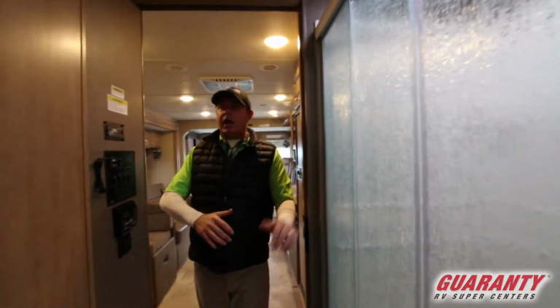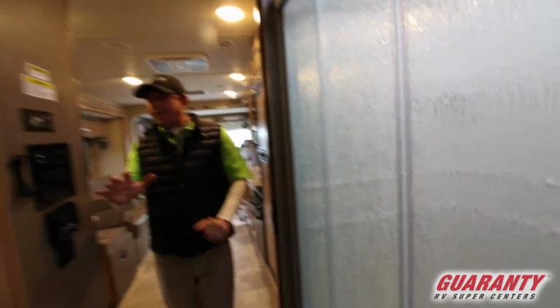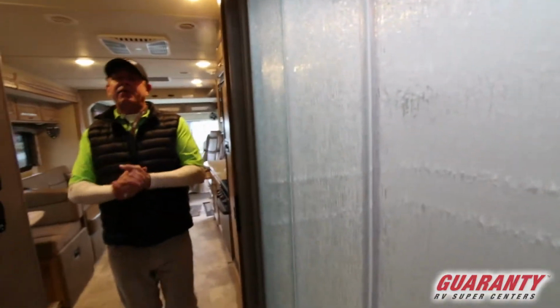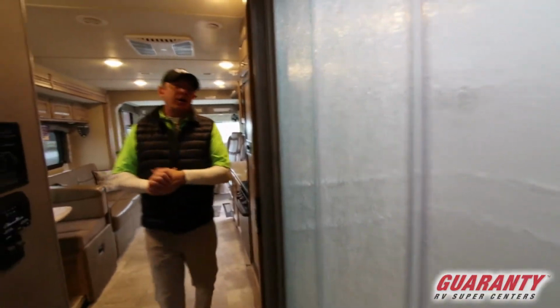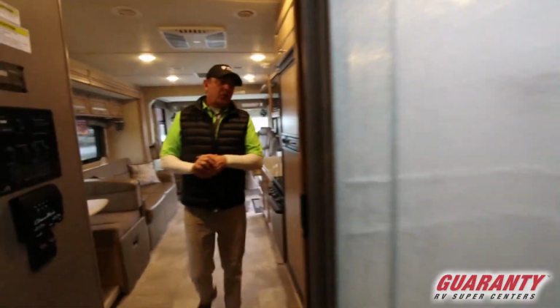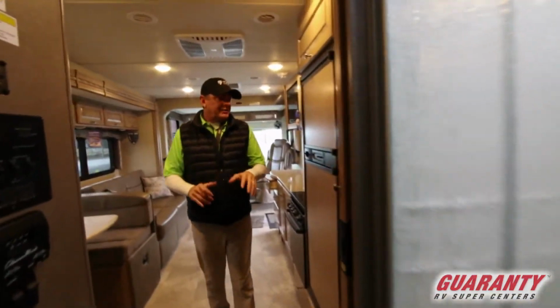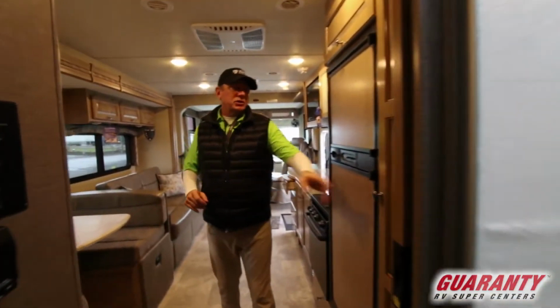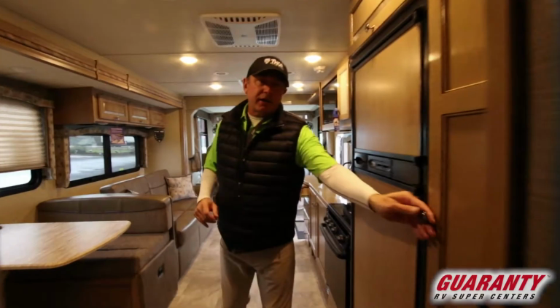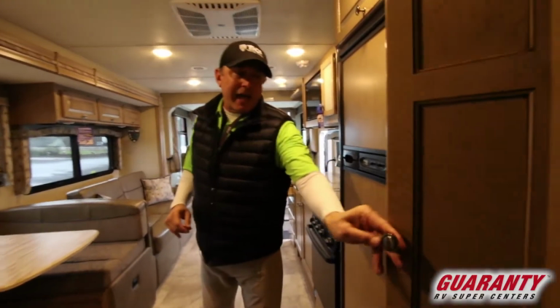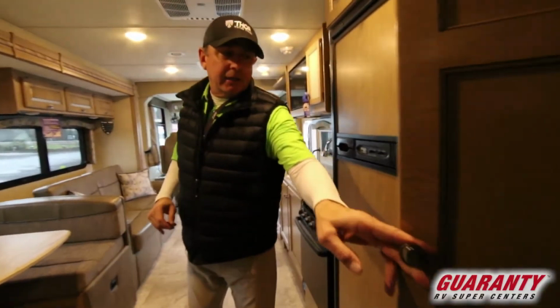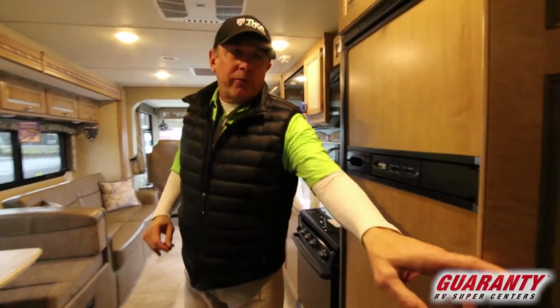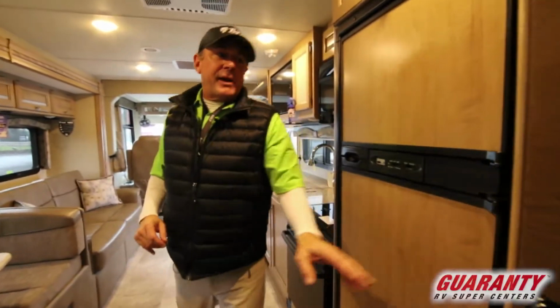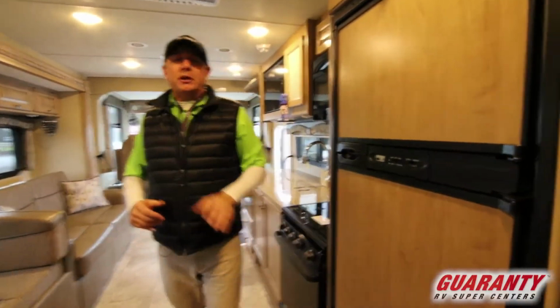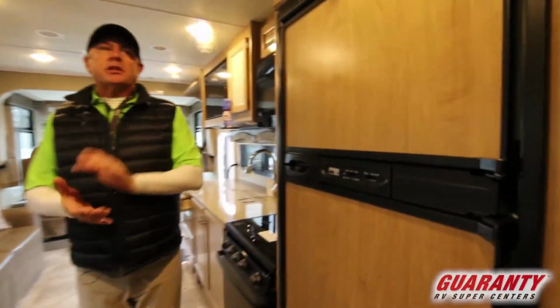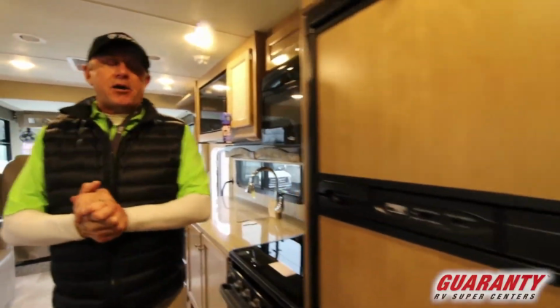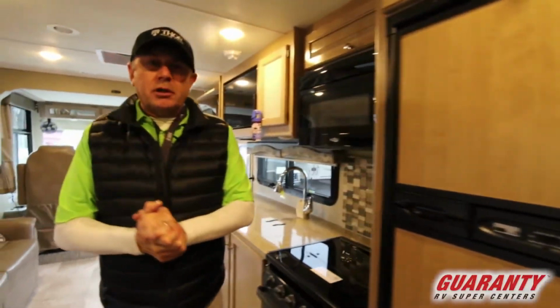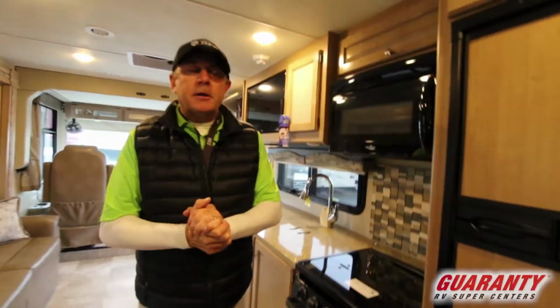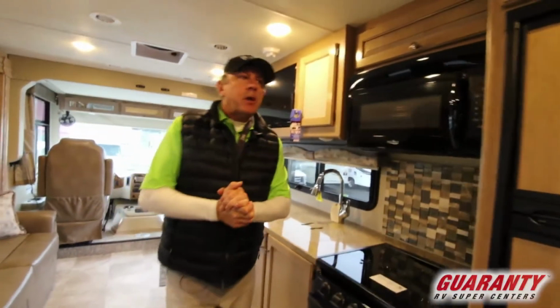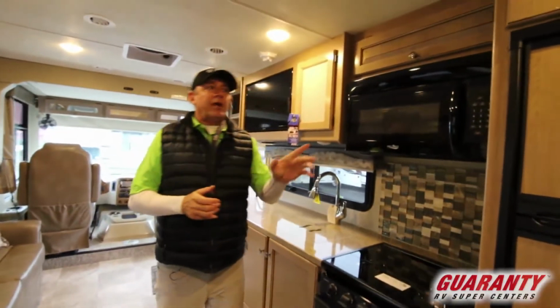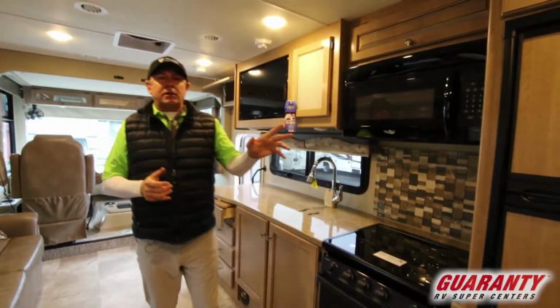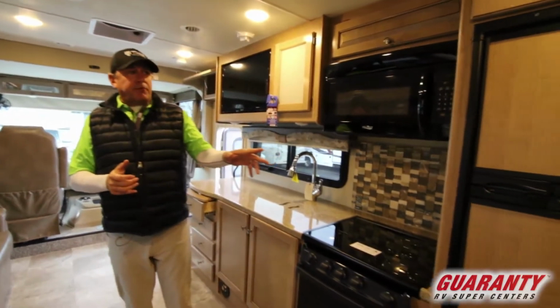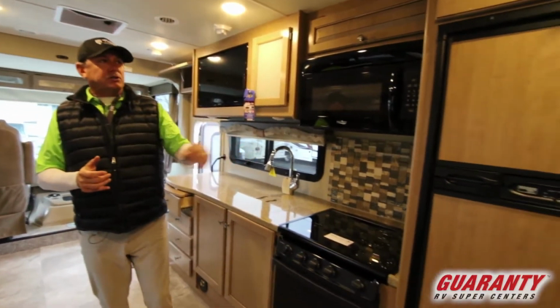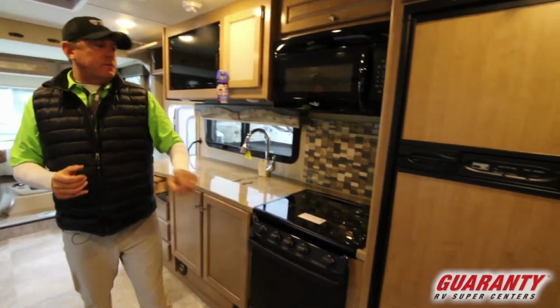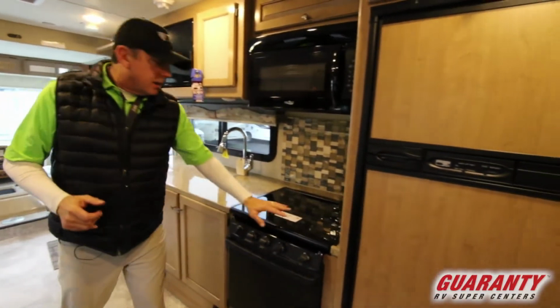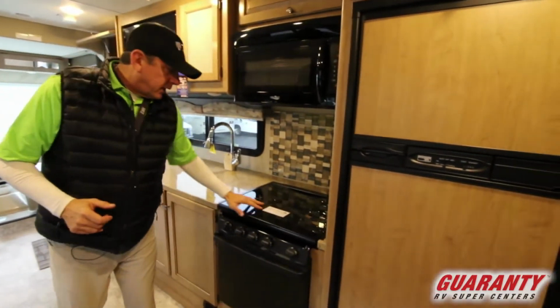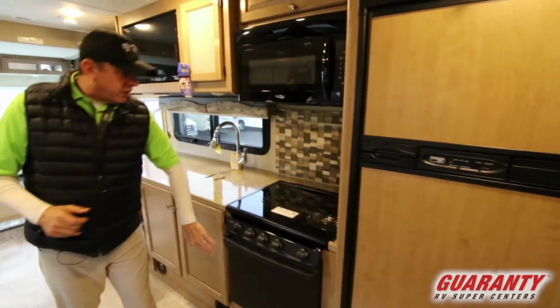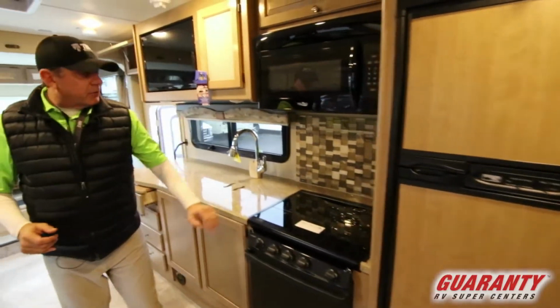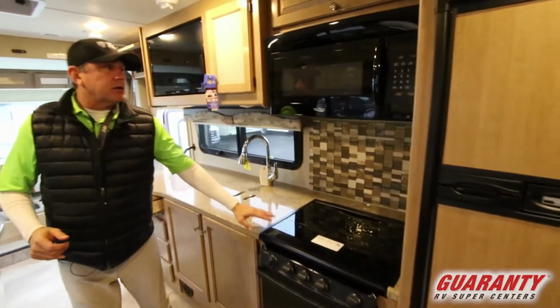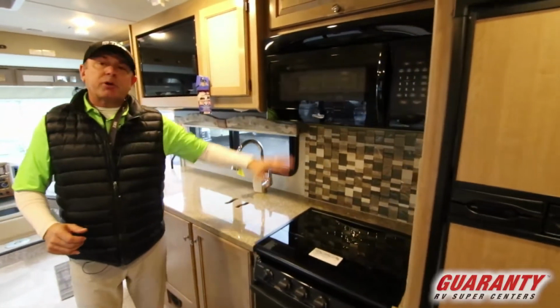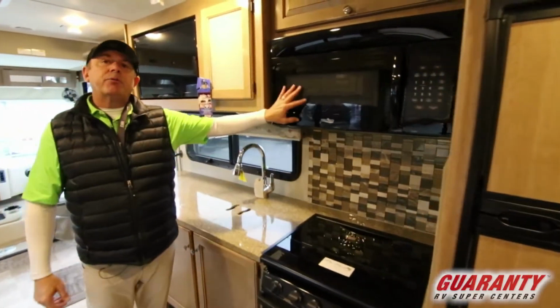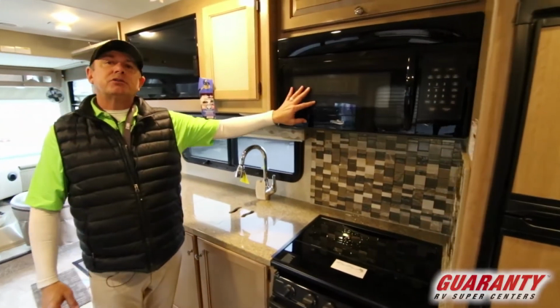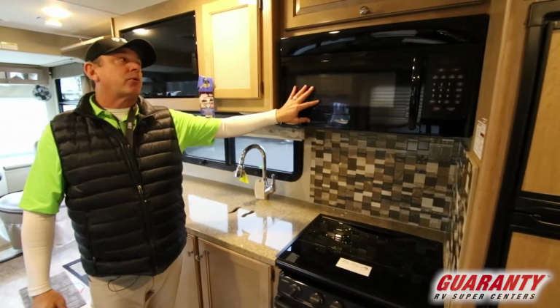Shower, bath, and a real nice kitchen area — galley. We've got a pantry here with slide-outs and a real nice double fridge. We've got an oven, a cooktop, and a very residential microwave.